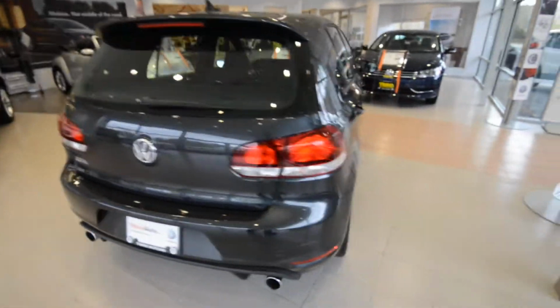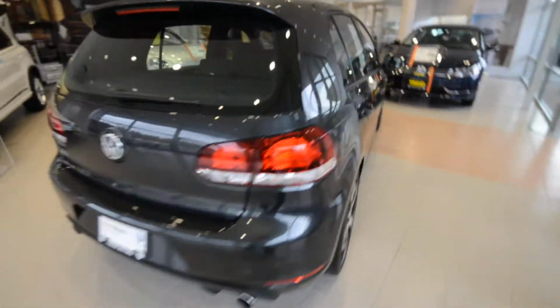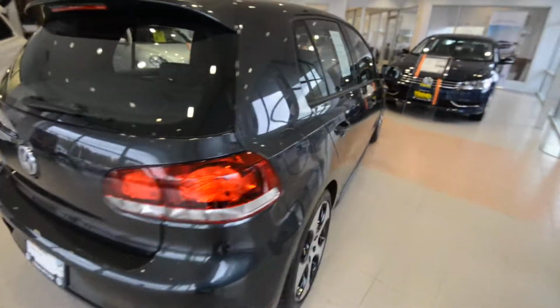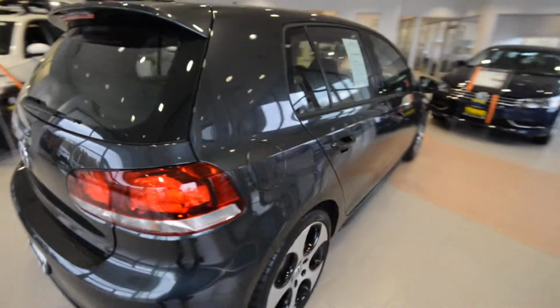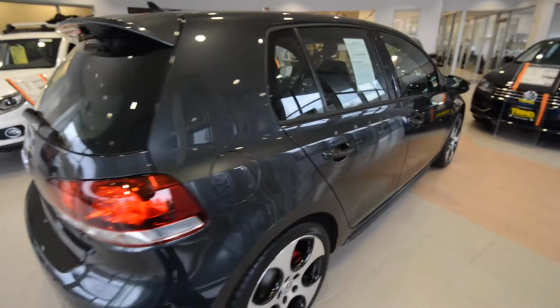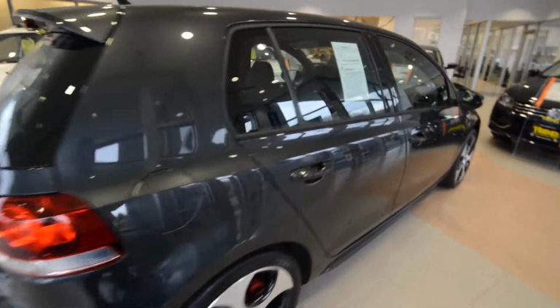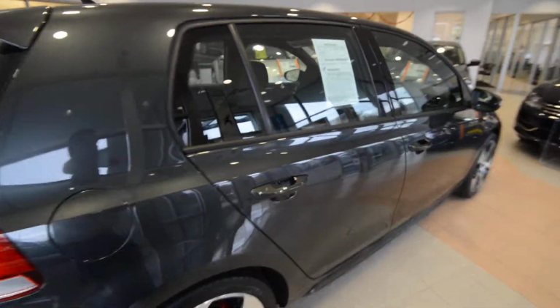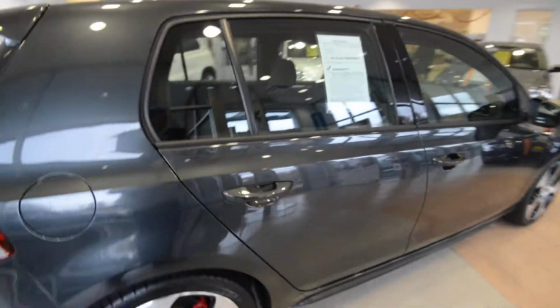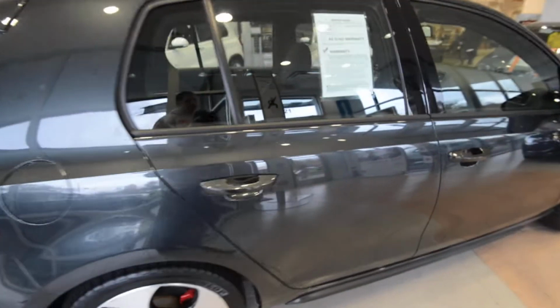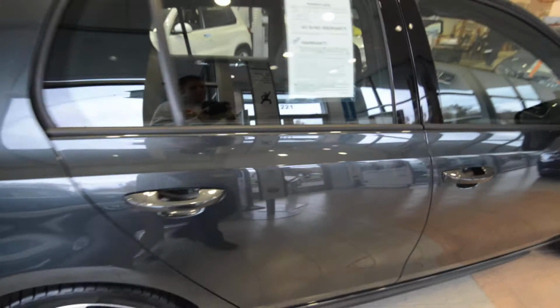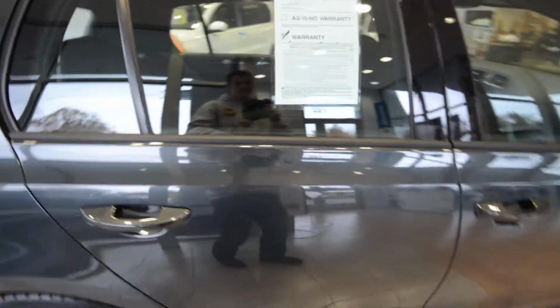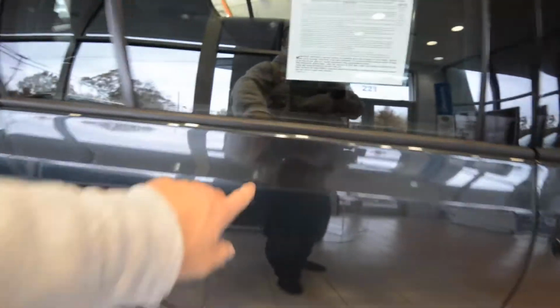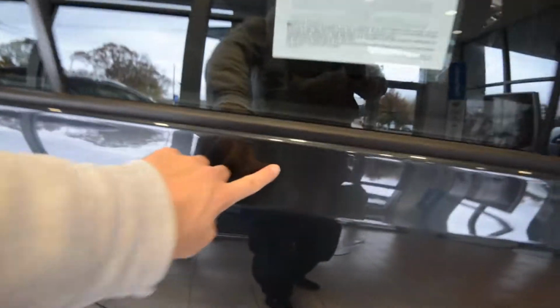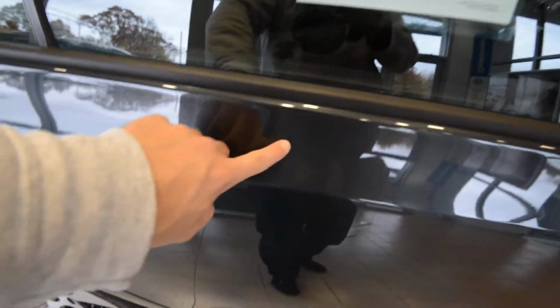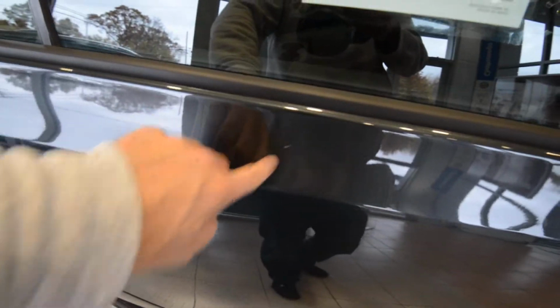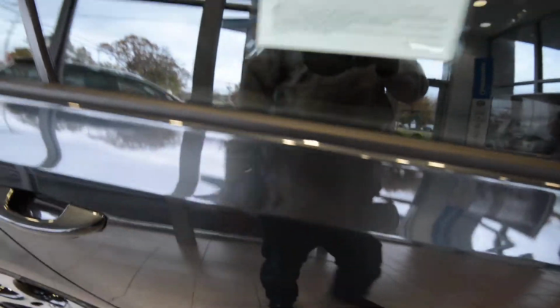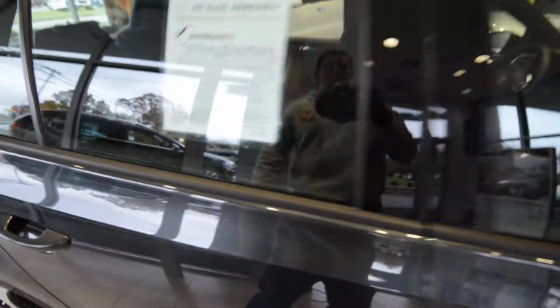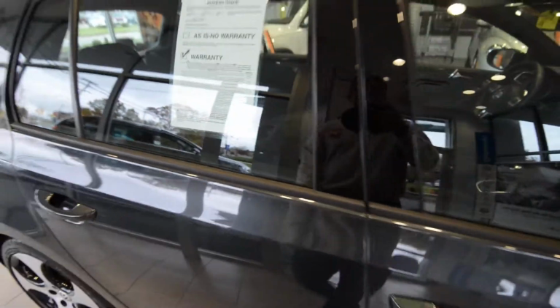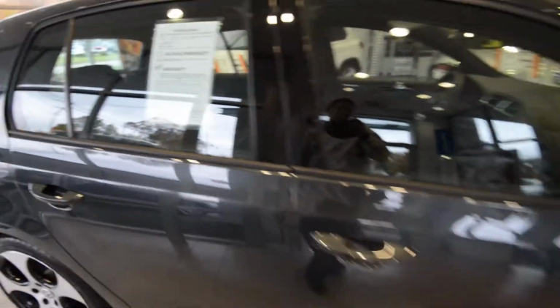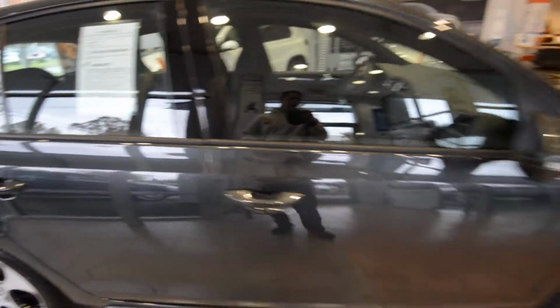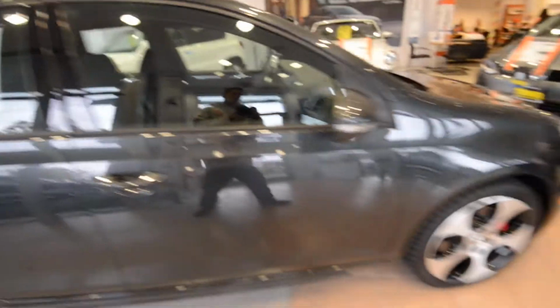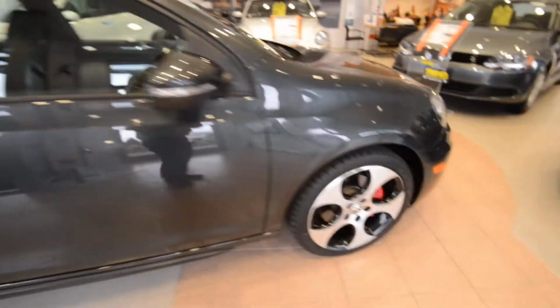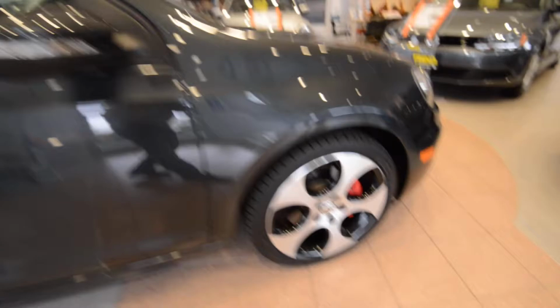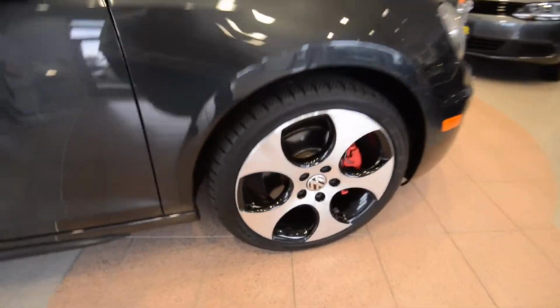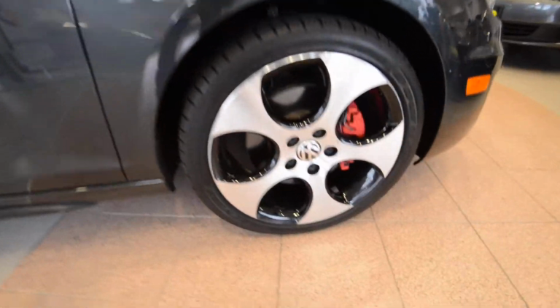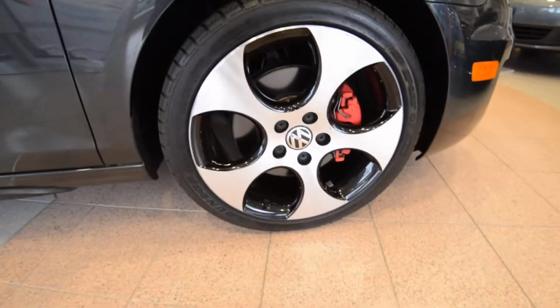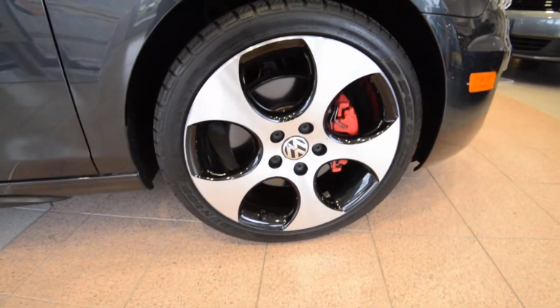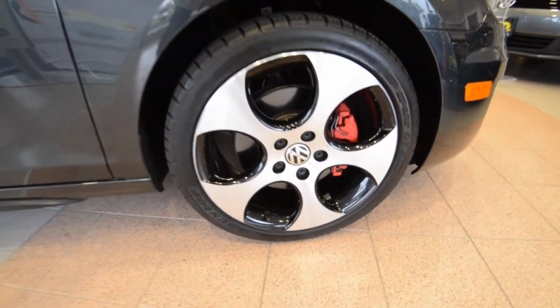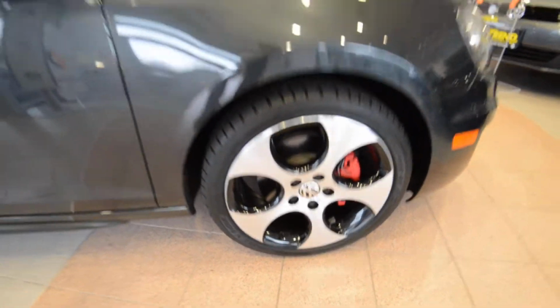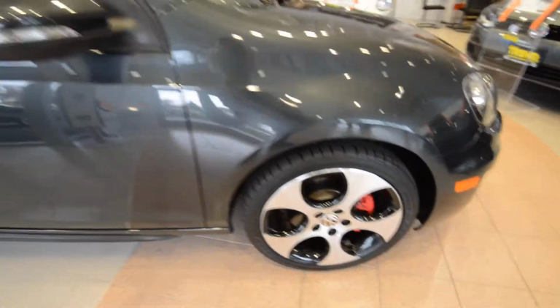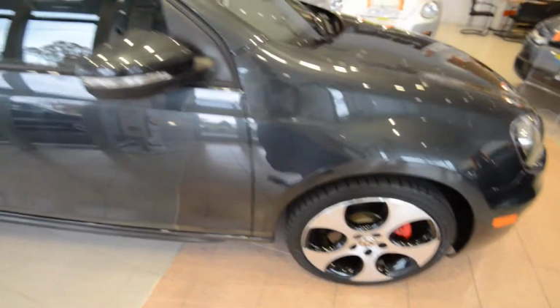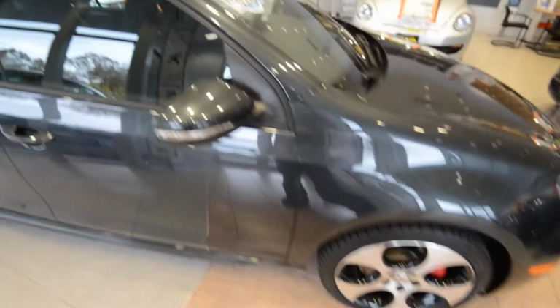For 2011, which is the second year of the sixth generation, there are just a few changes. First off, the 18-inch Detroit alloy wheels are now standard in place of the 17s.